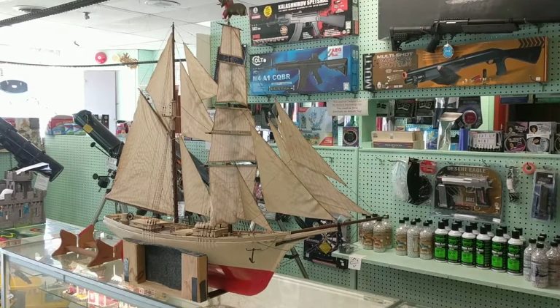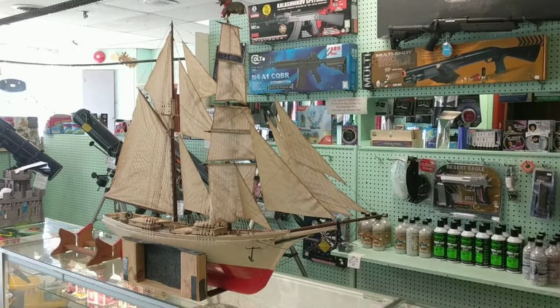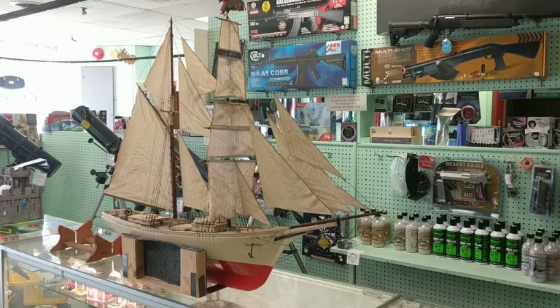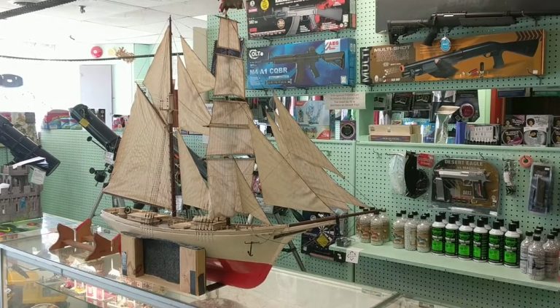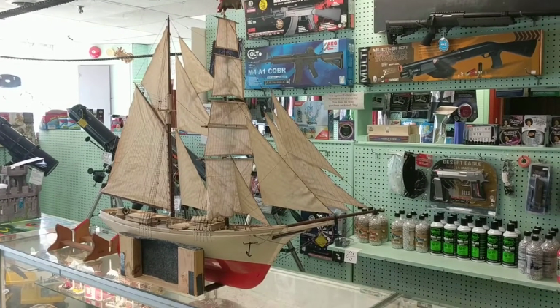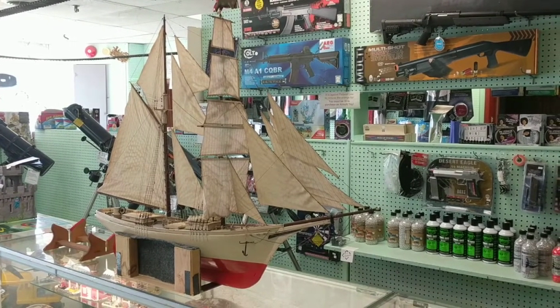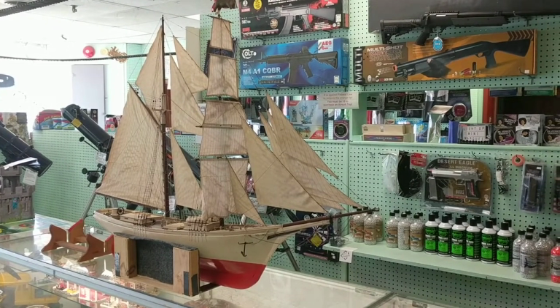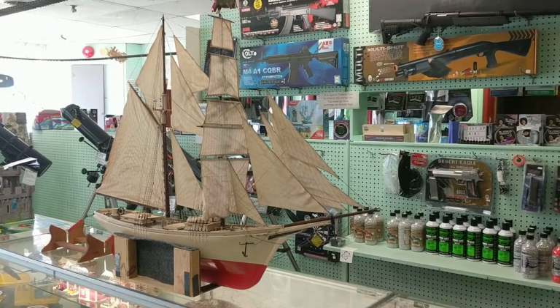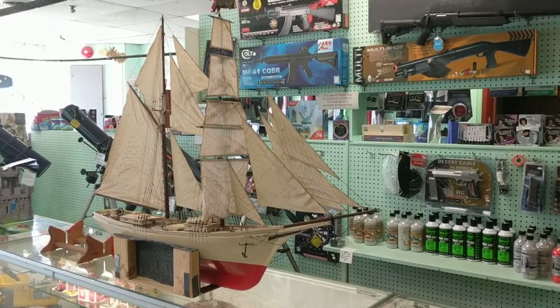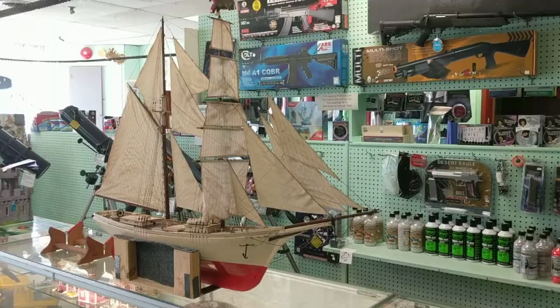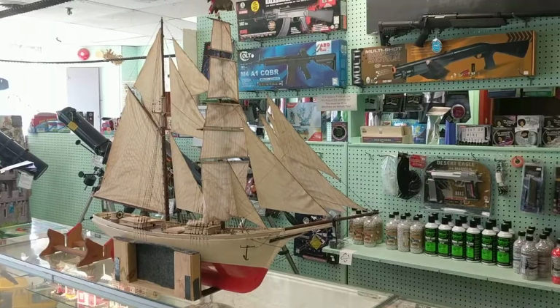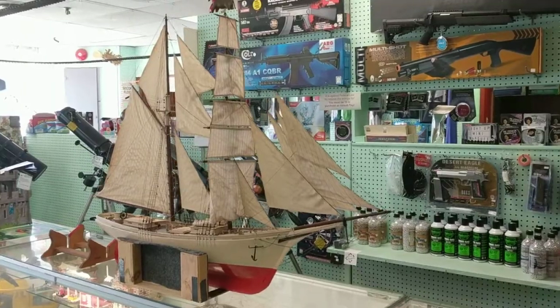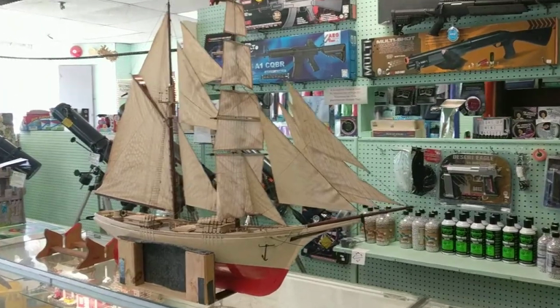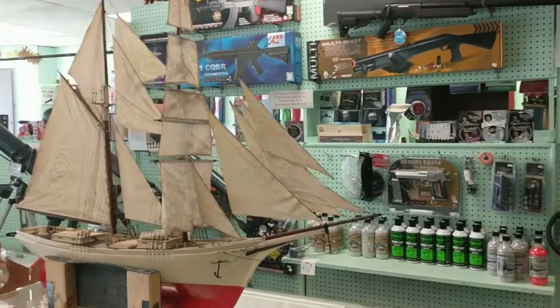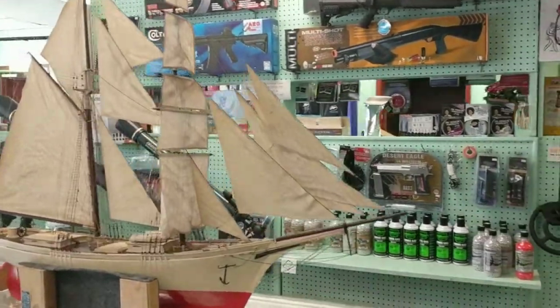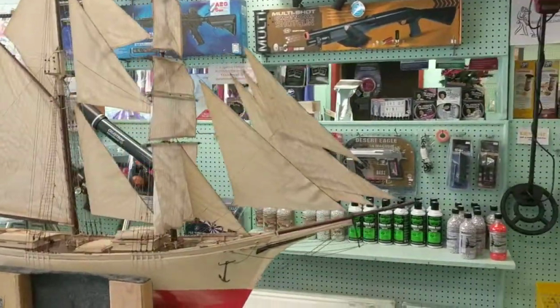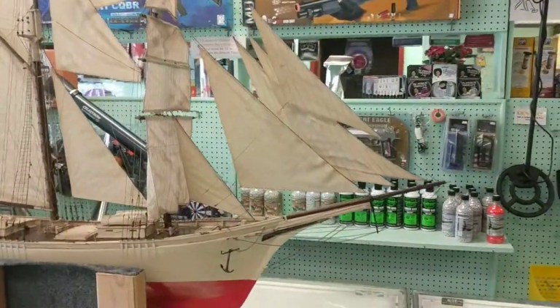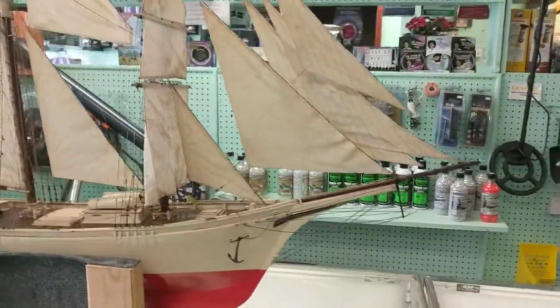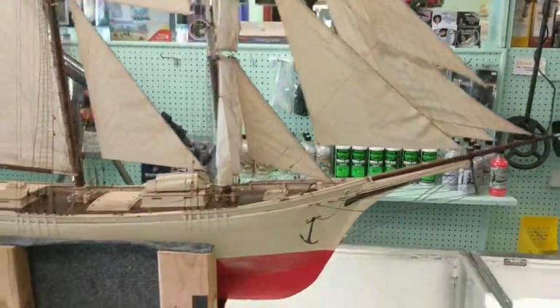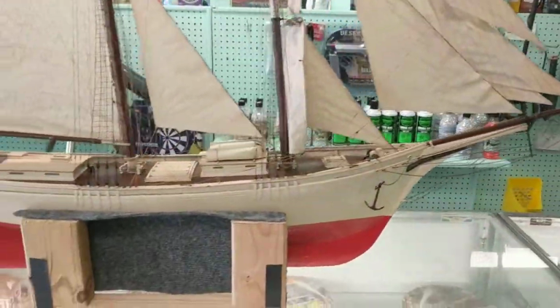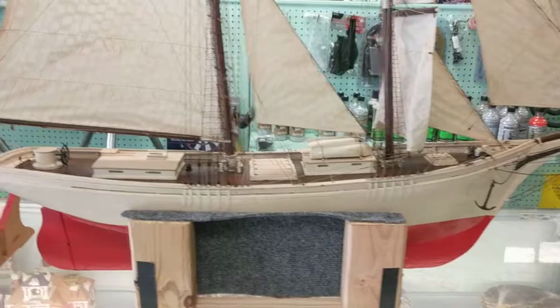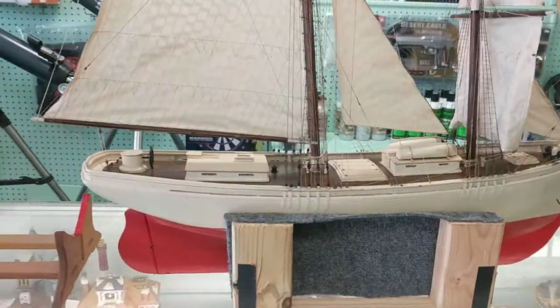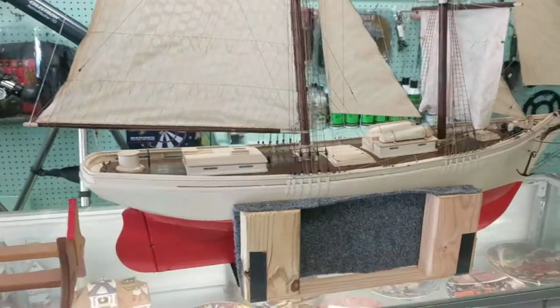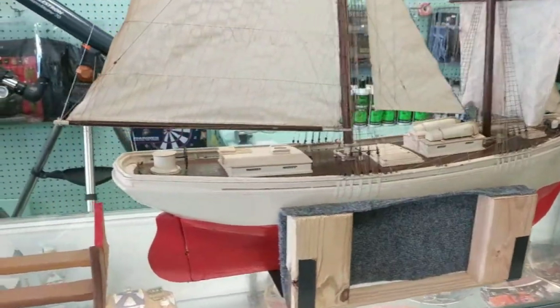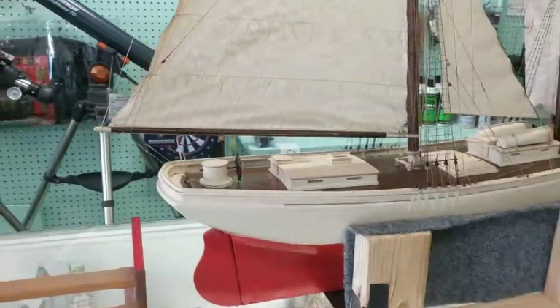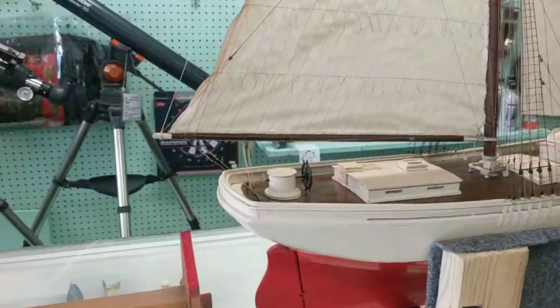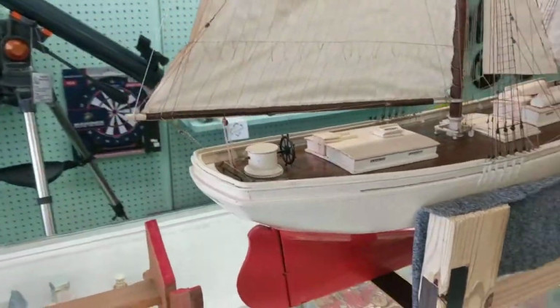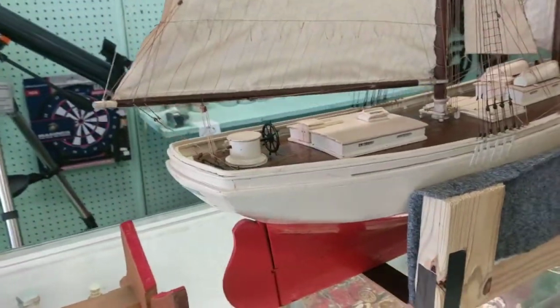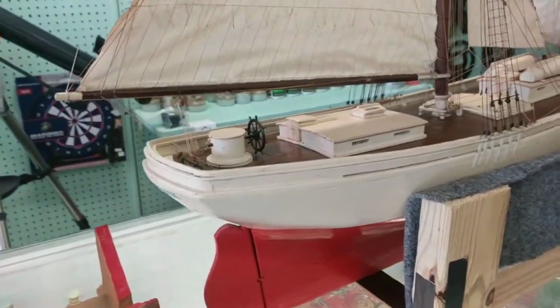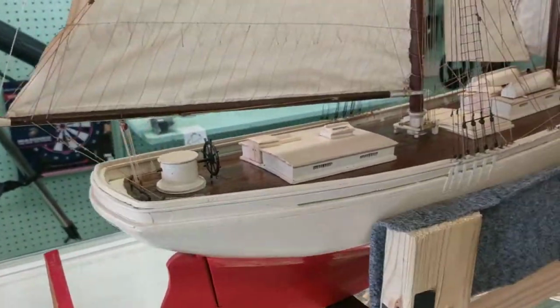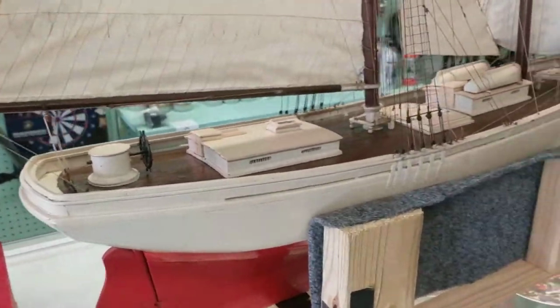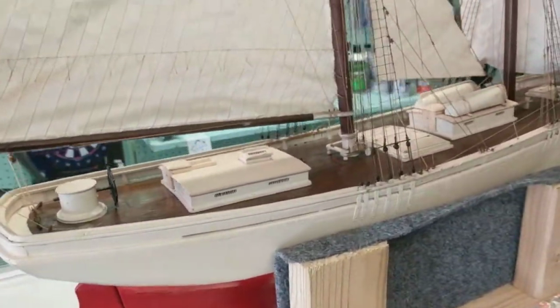Hi, this is Alan at Hobbymasters bringing you another completed model ship restoration. Today we have a two-masted schooner that was brought into us by a local family. This thing came in with about an inch thick layer of dust all over it.